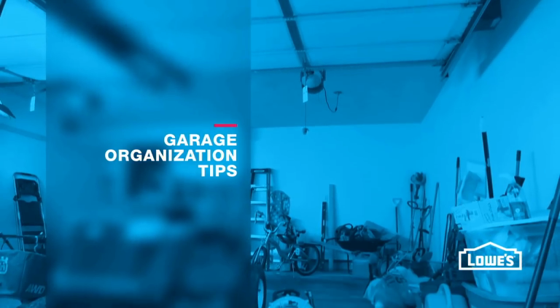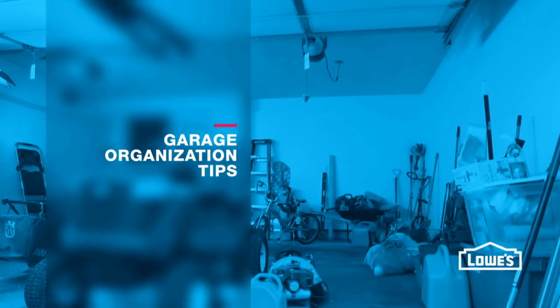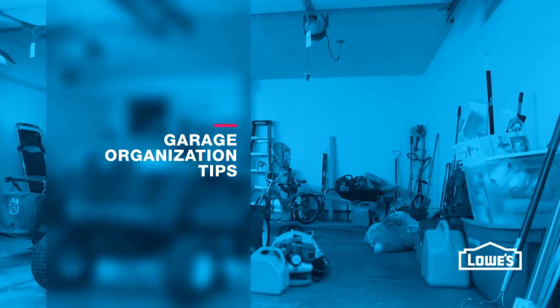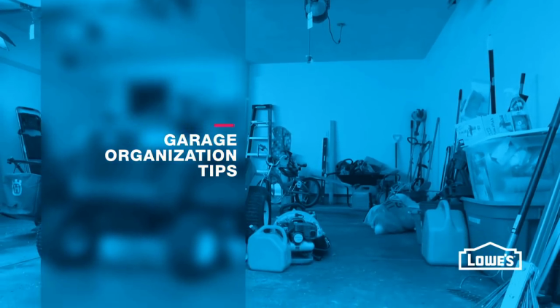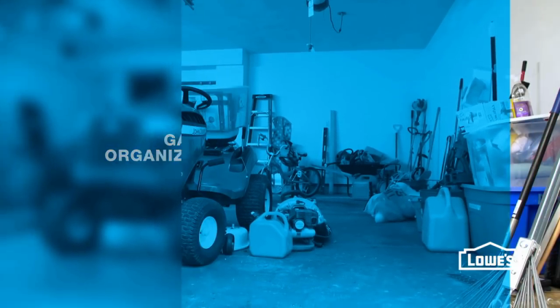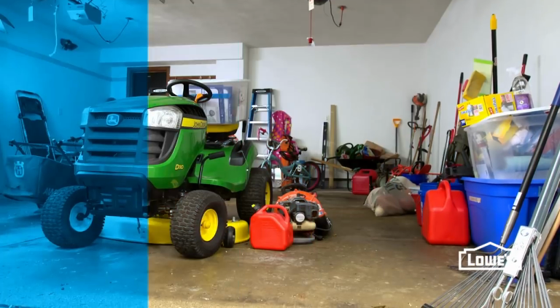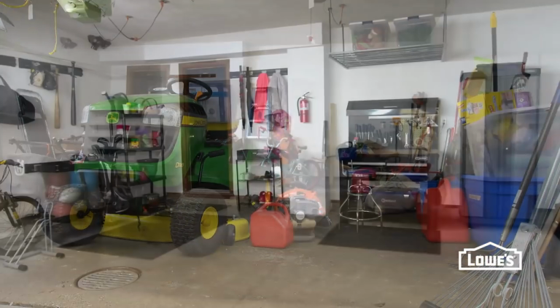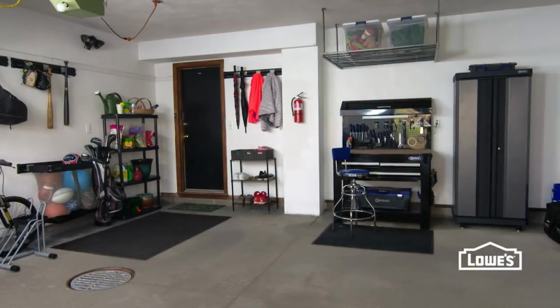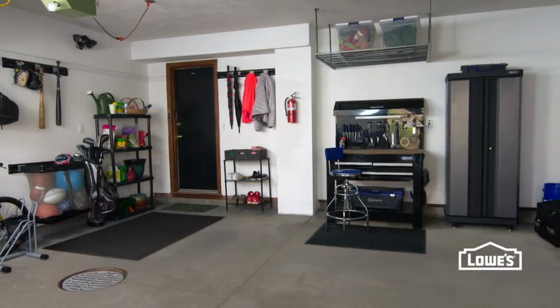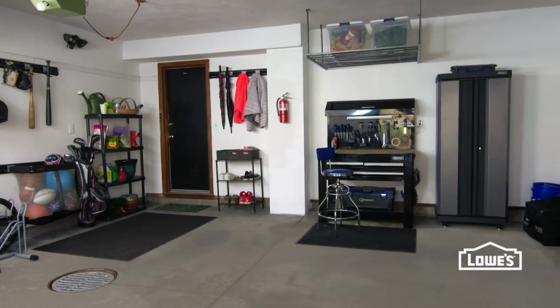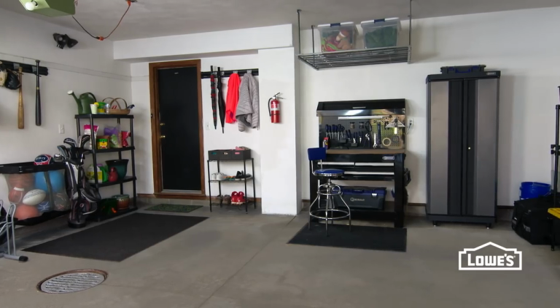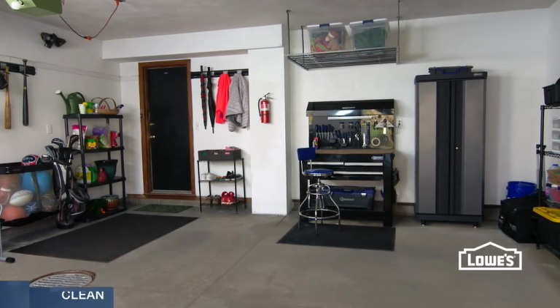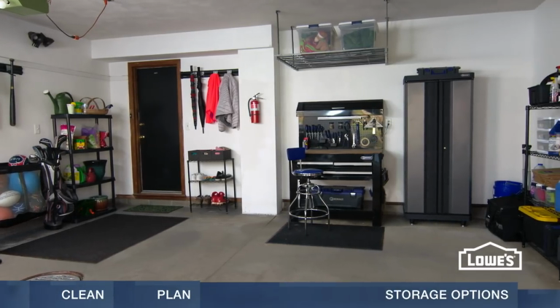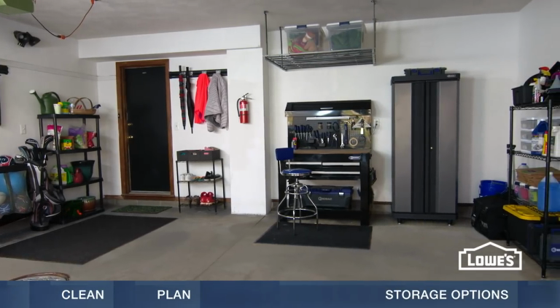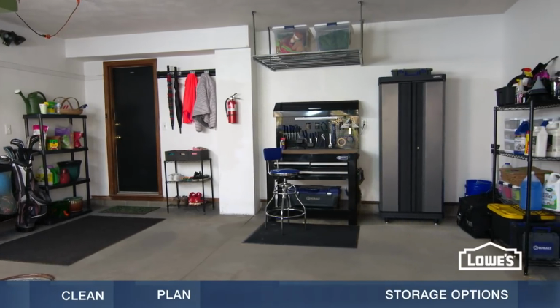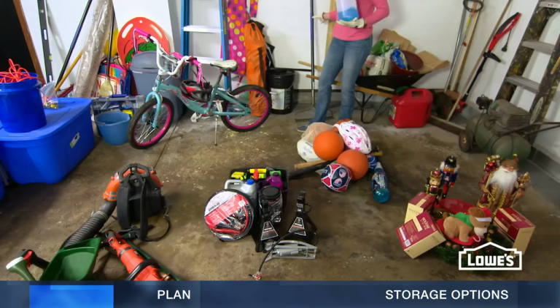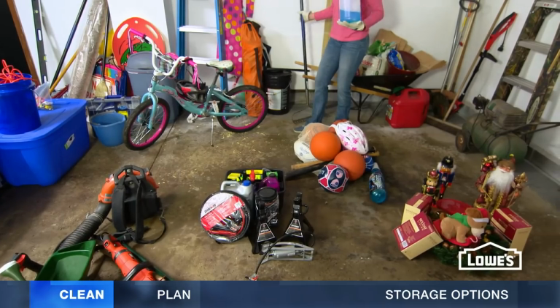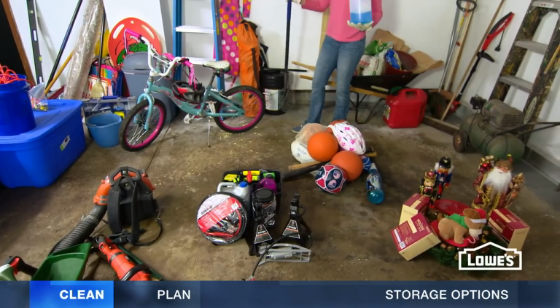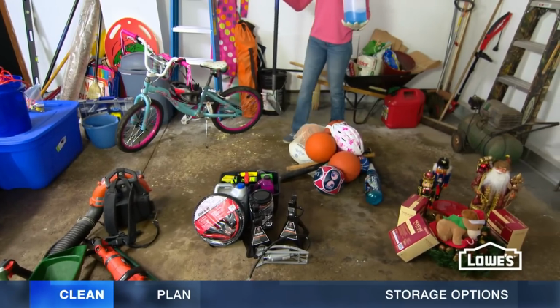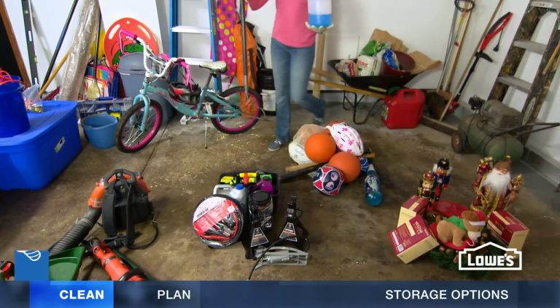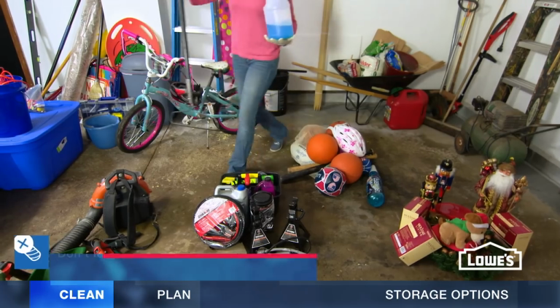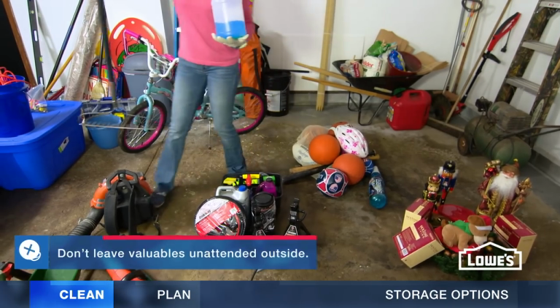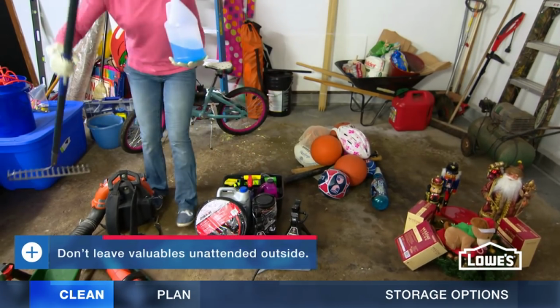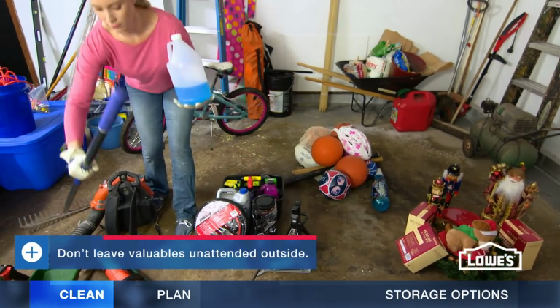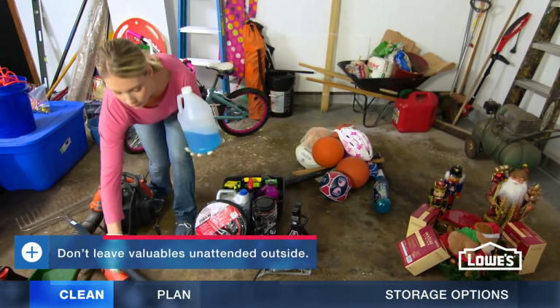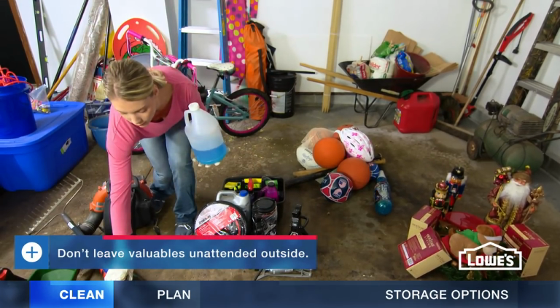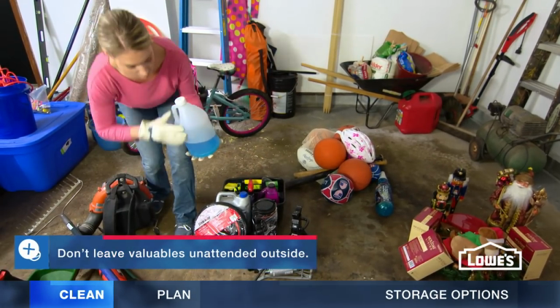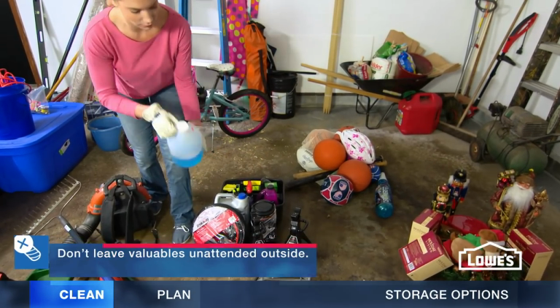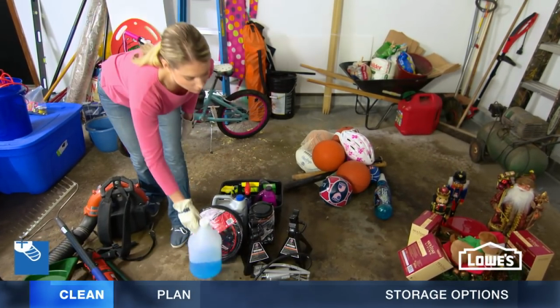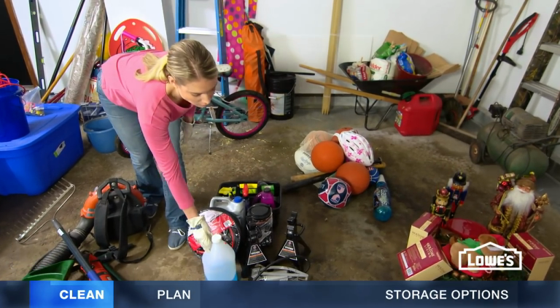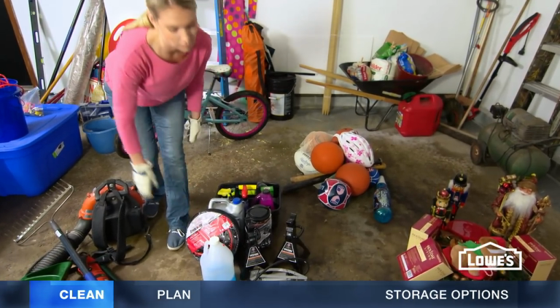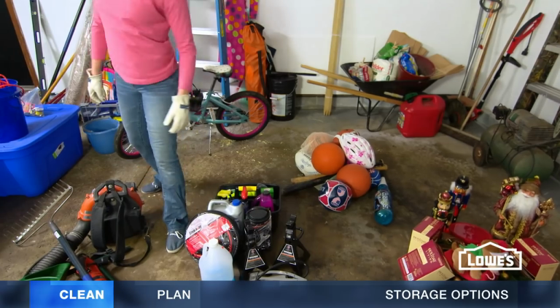If you can't find your way through your messy garage, it's time to get things back in order with these garage organization tips. First, sort your things. Group similar items together, such as garden tools, automotive, sports gear, and seasonal items.